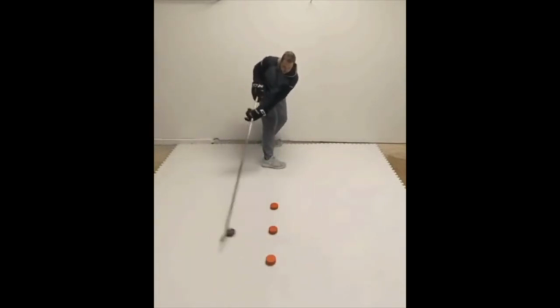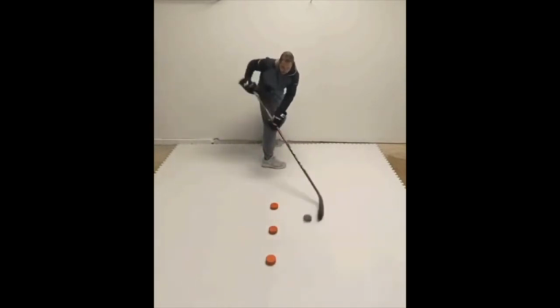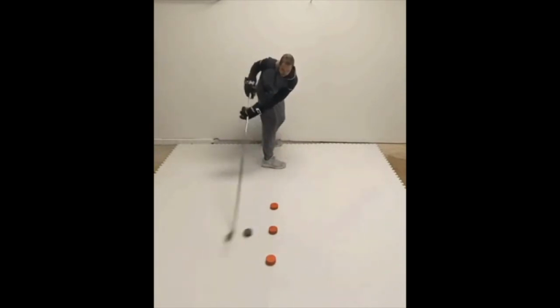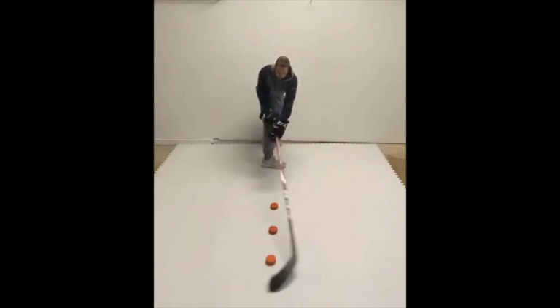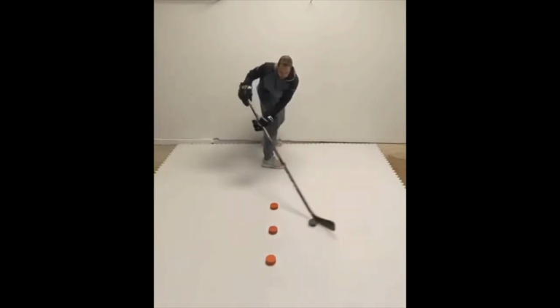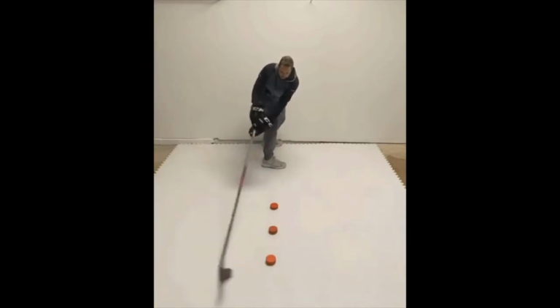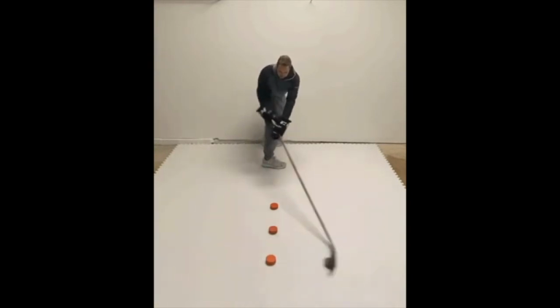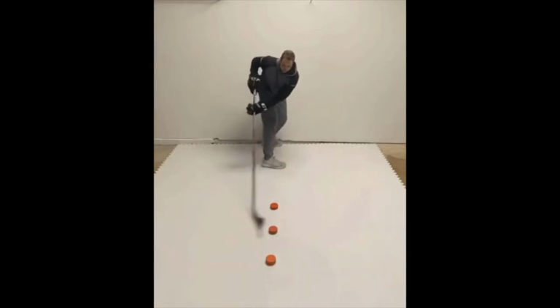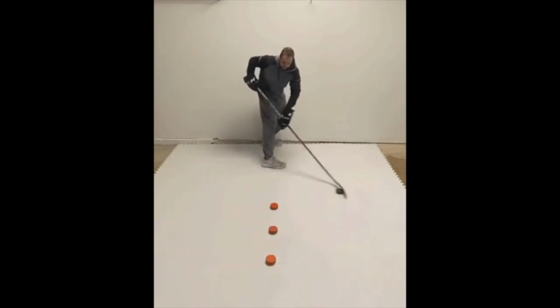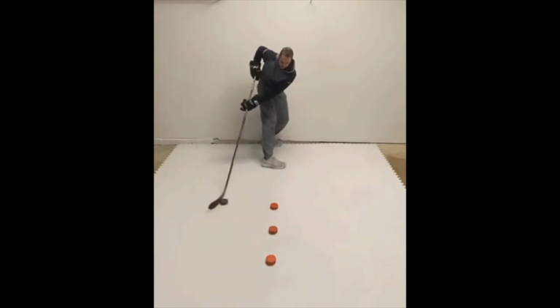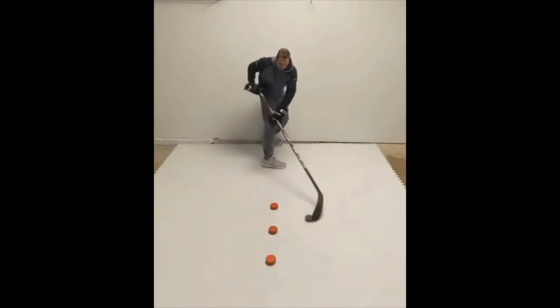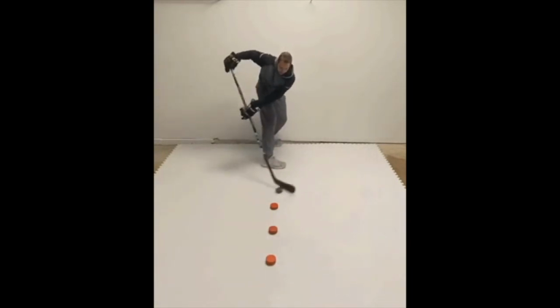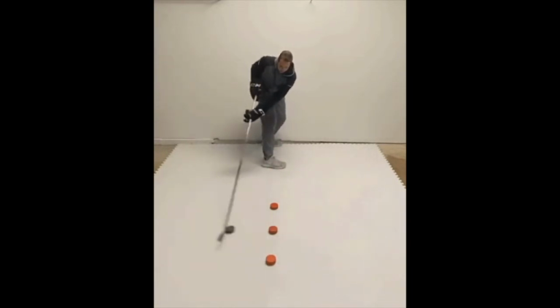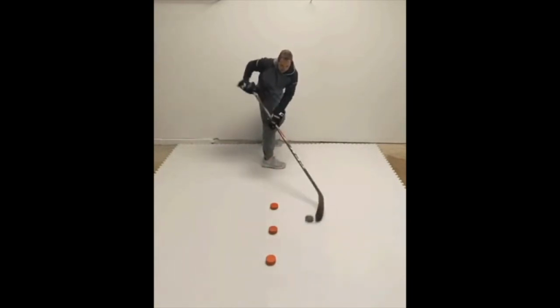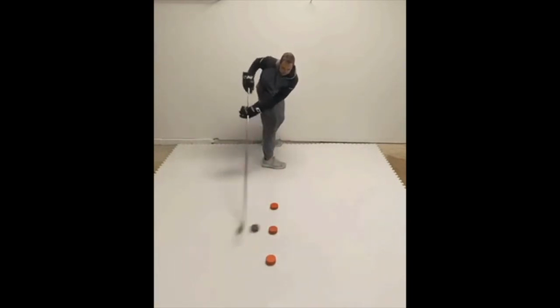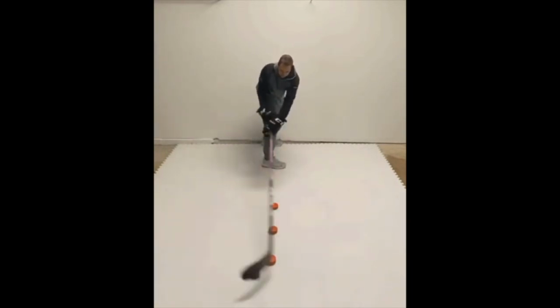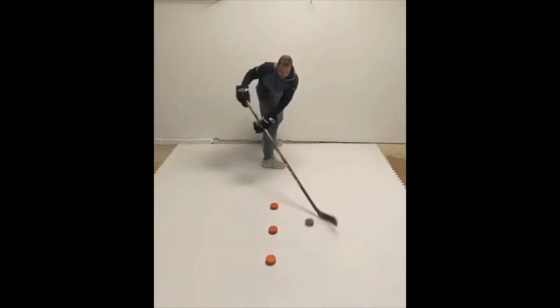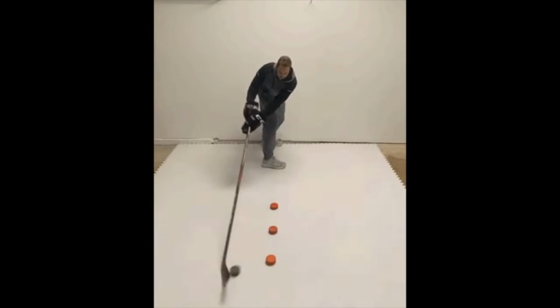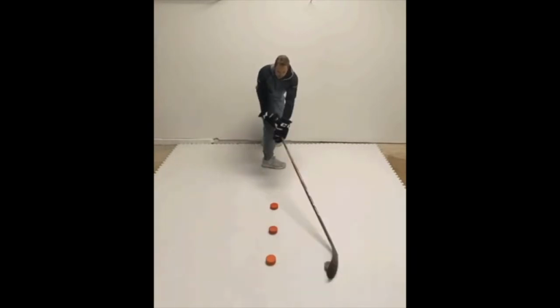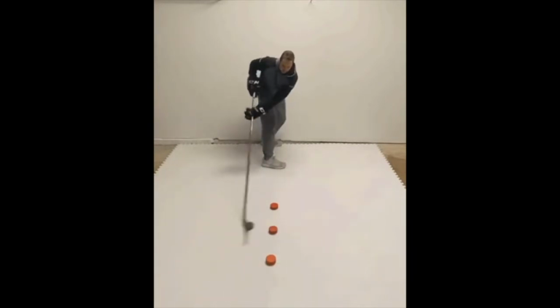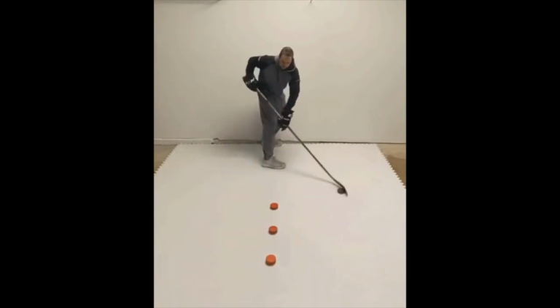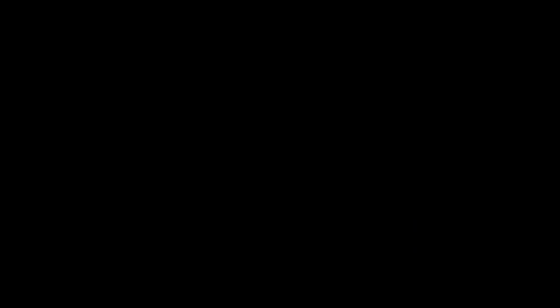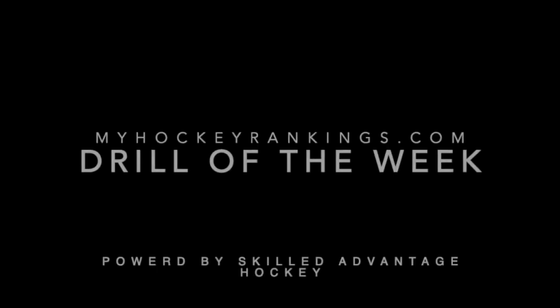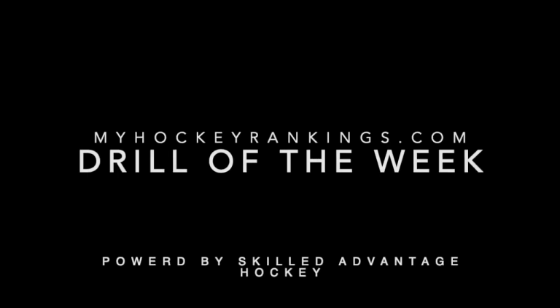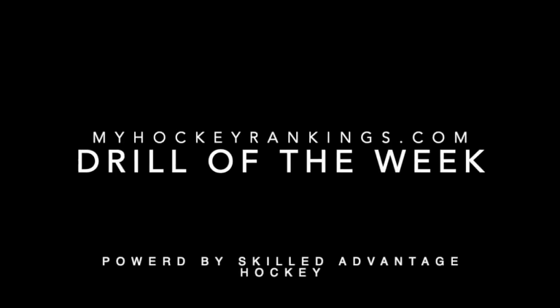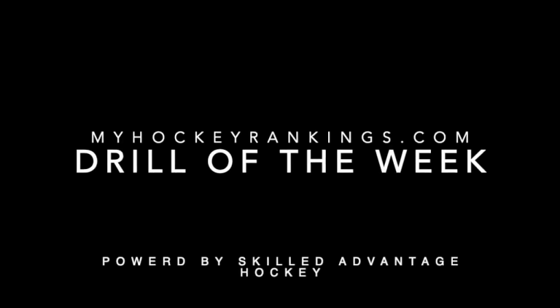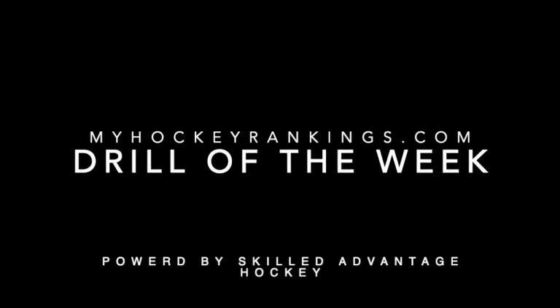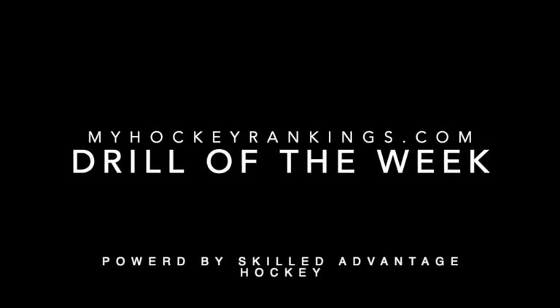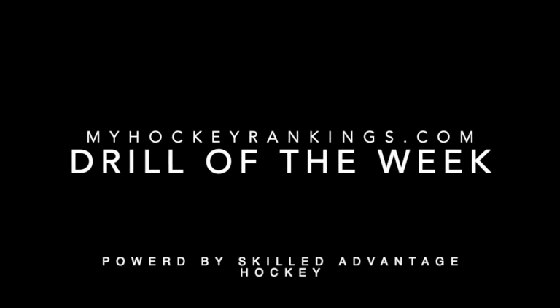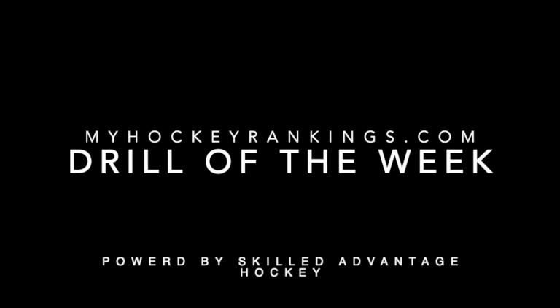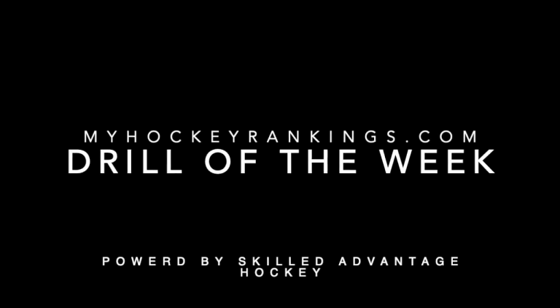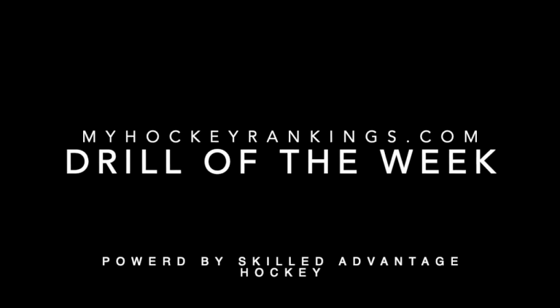Take your time and make sure to execute the drill properly, use the video as a guide, complete the pattern 4-6 times, then take a break and try again if you want to. You can speed up and start to look up as you get comfortable, and before you know it, you'll be ready for the next lesson.